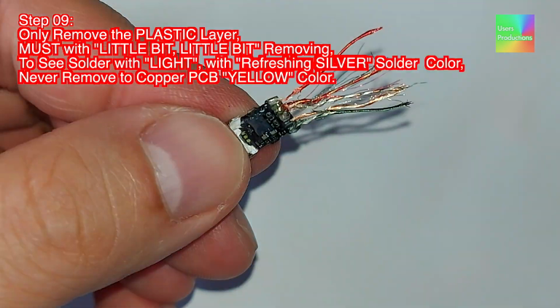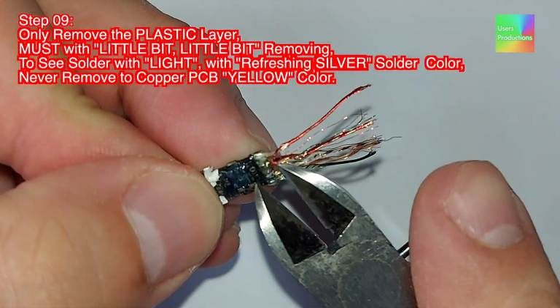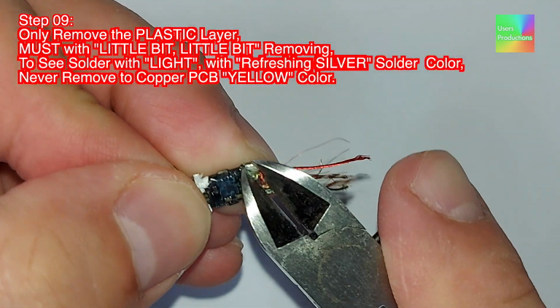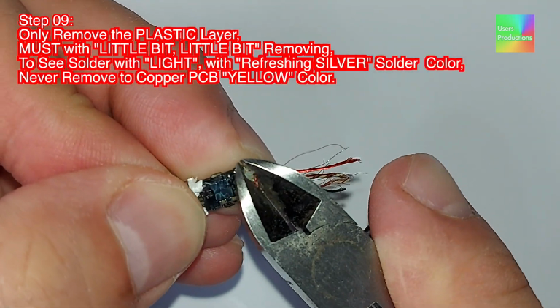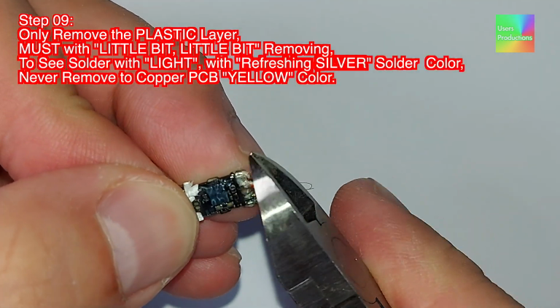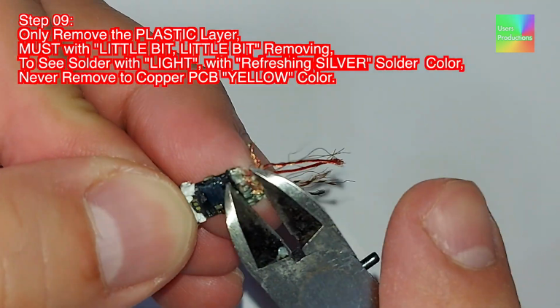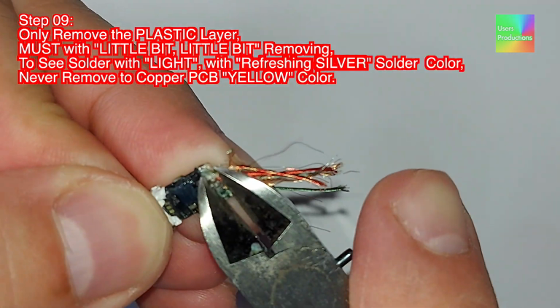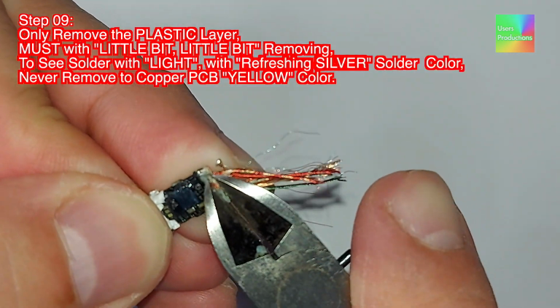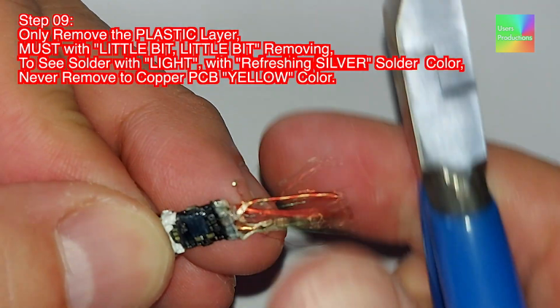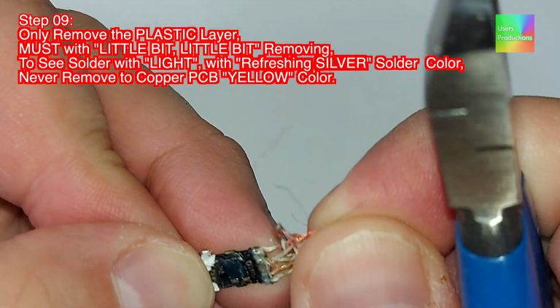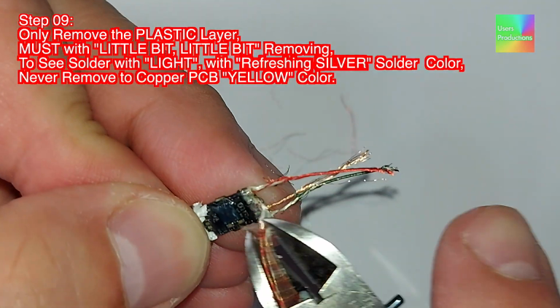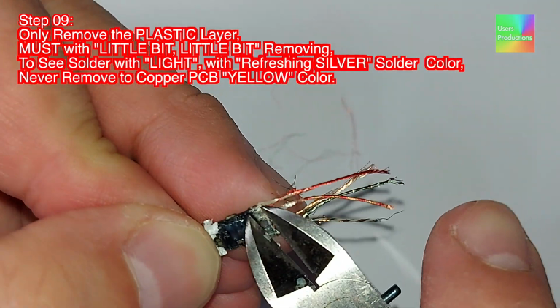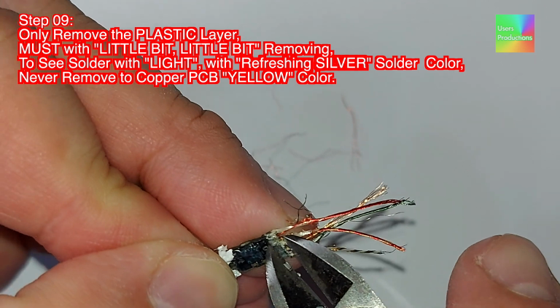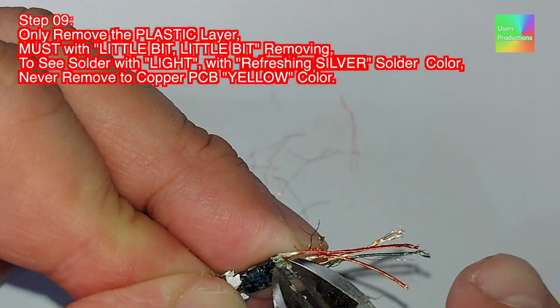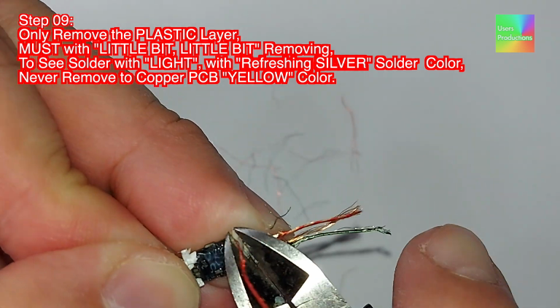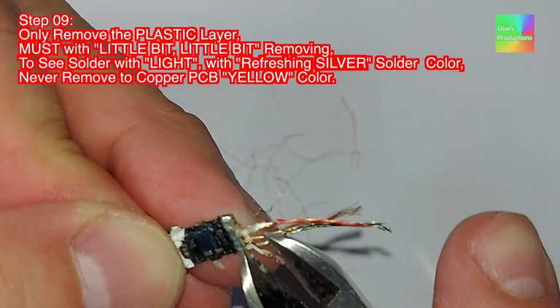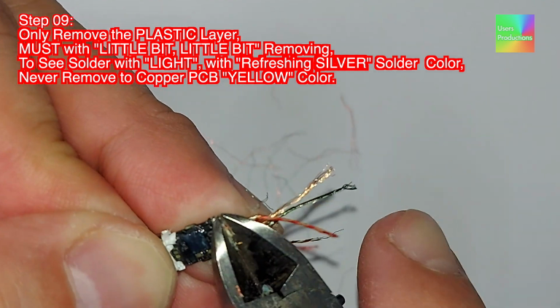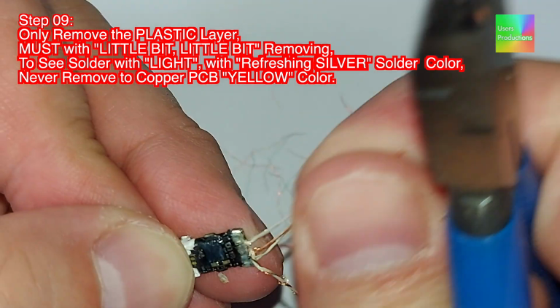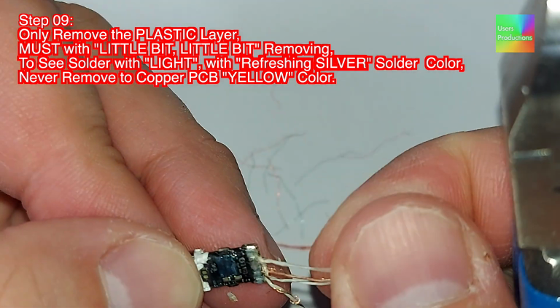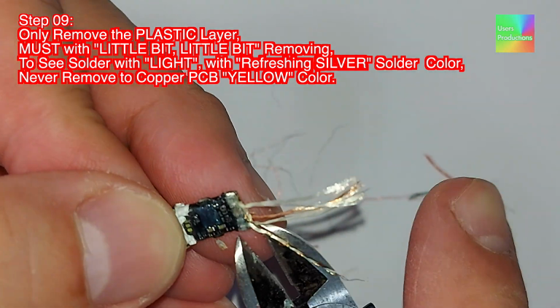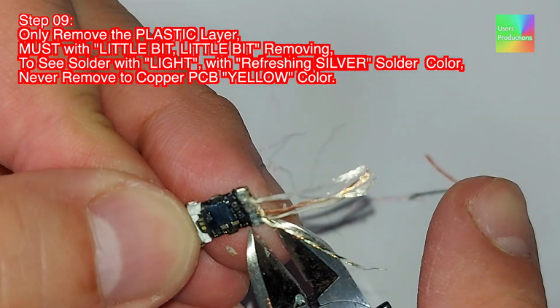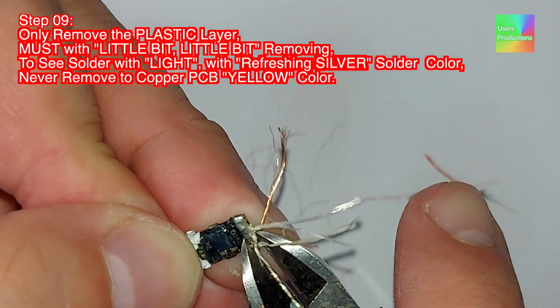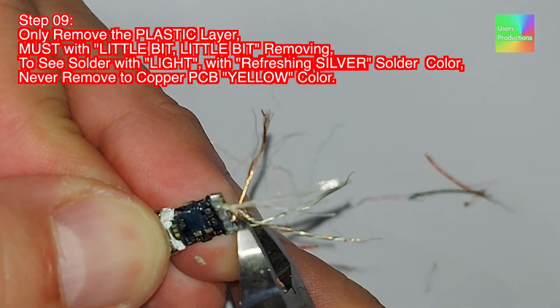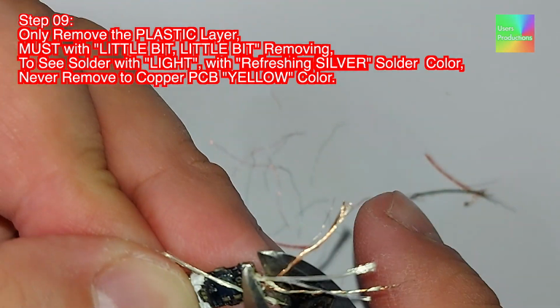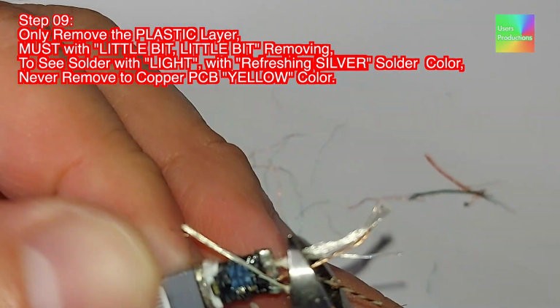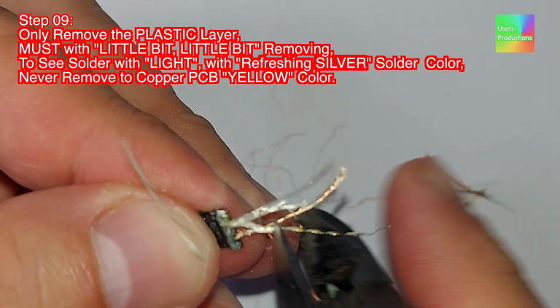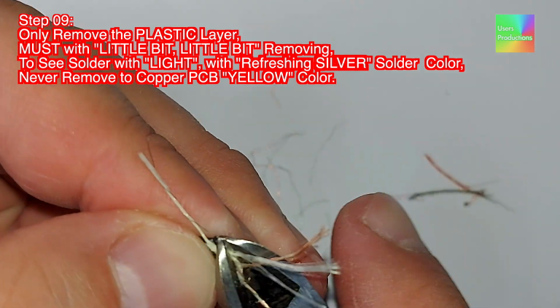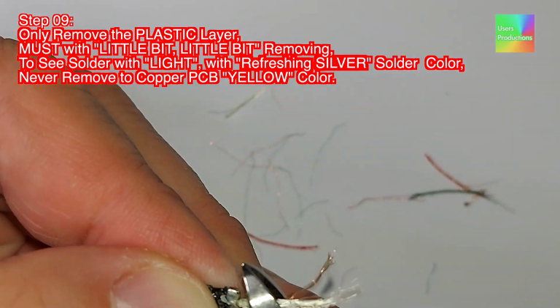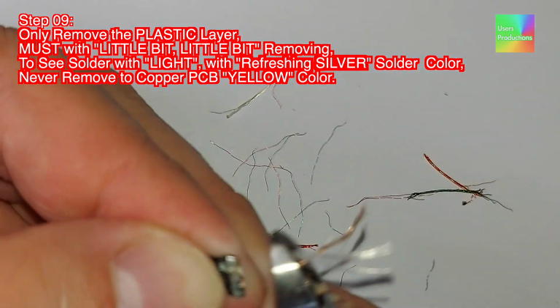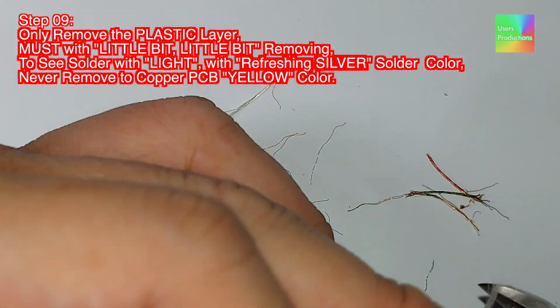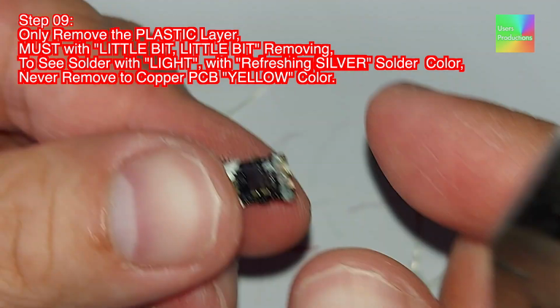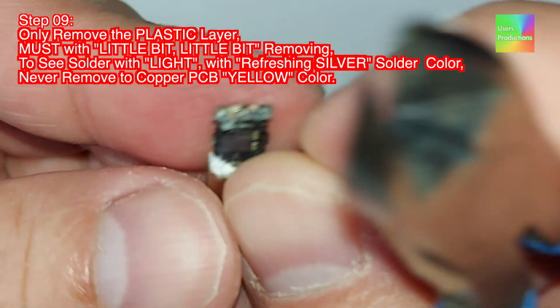Step 09. Only remove the plastic layer — must be little by little, removing just a little bit at a time. Look to see solder with light, showing a refreshing silver solder color. Never remove the copper PCB yellow color.